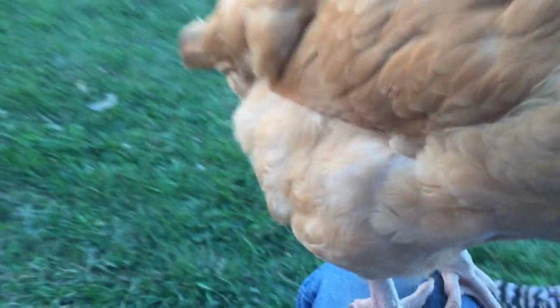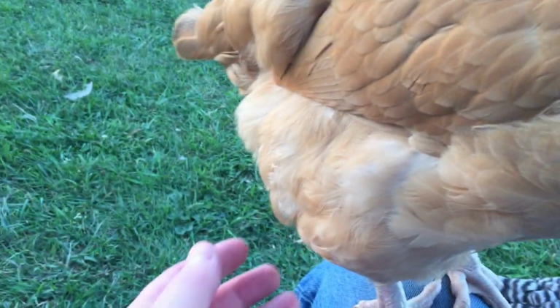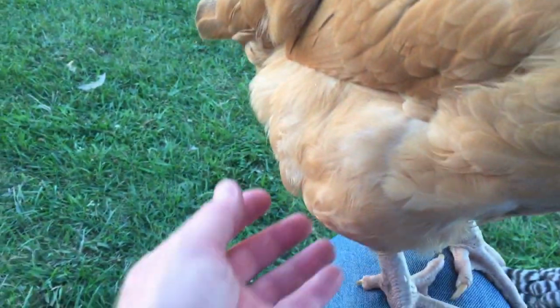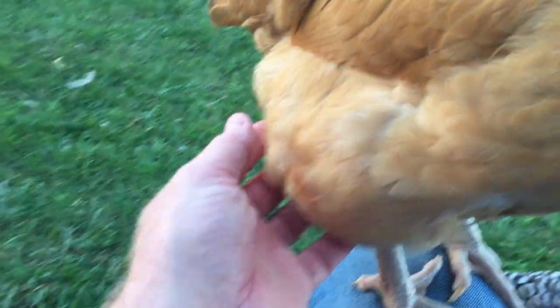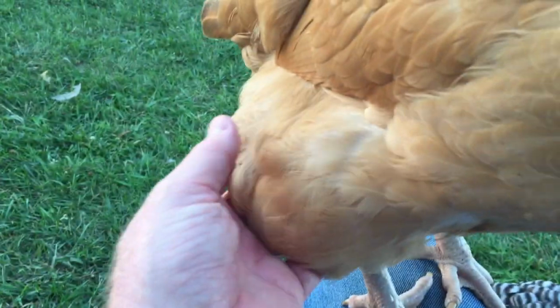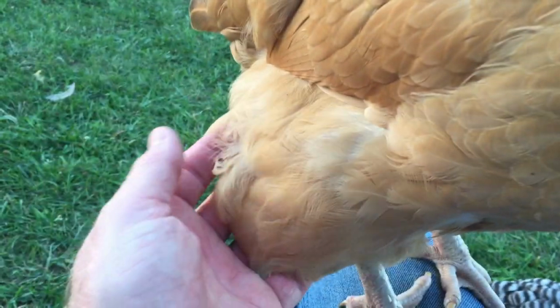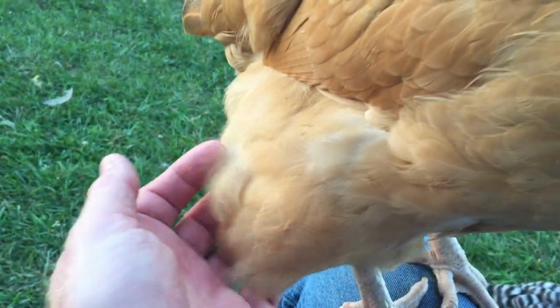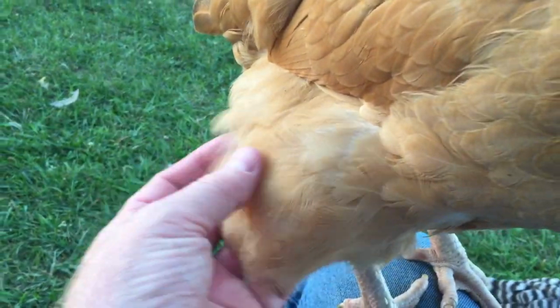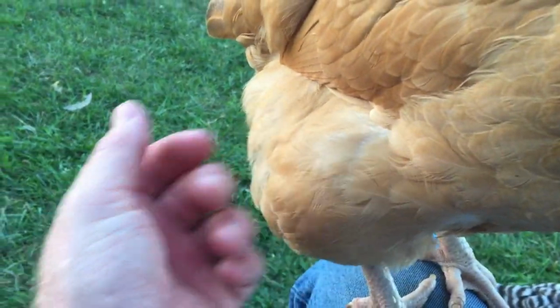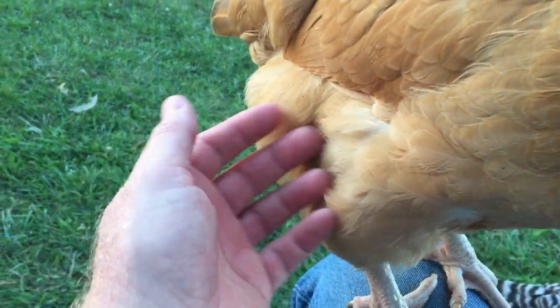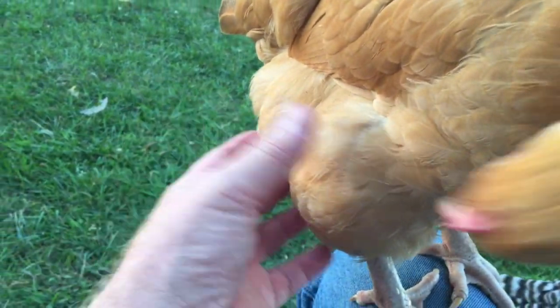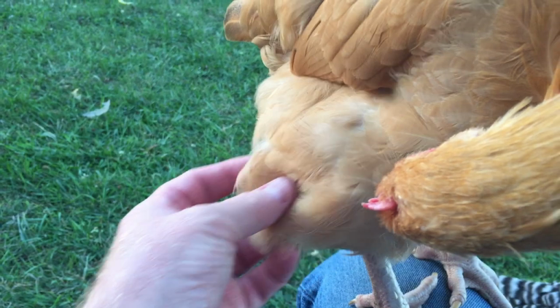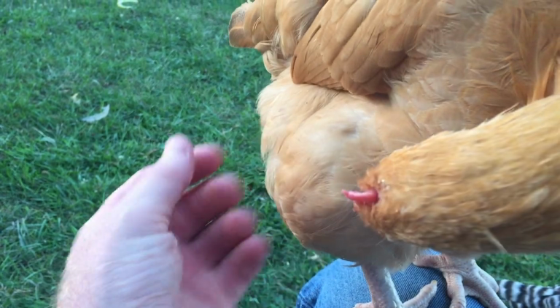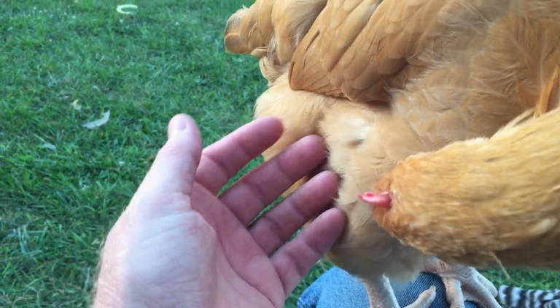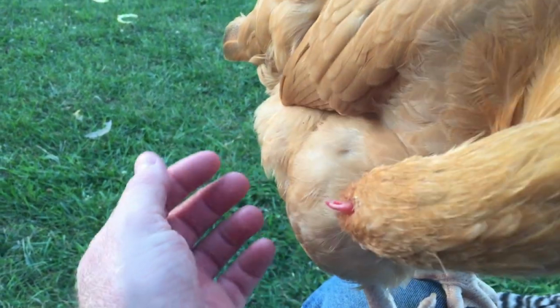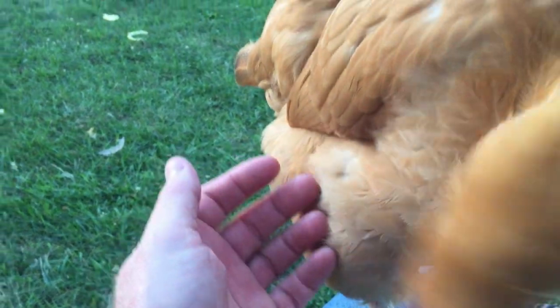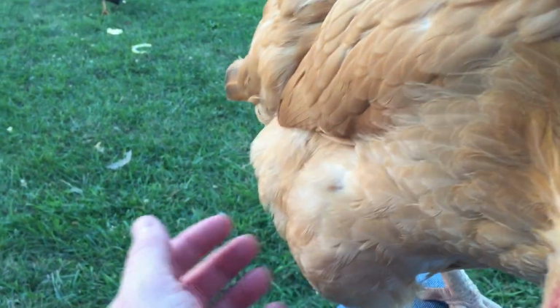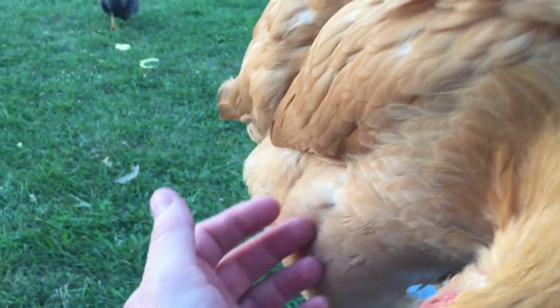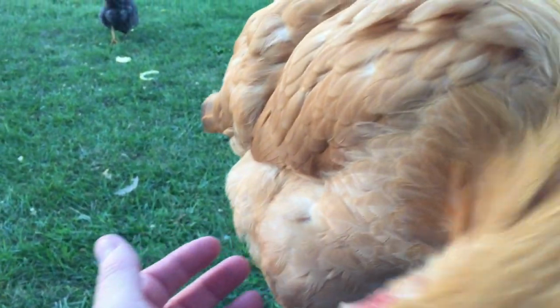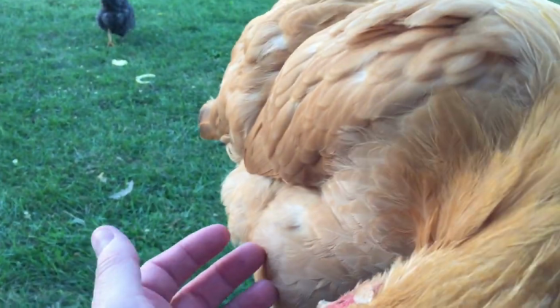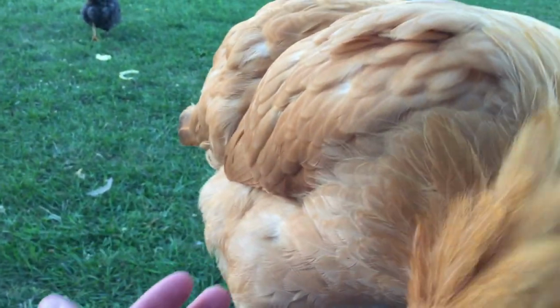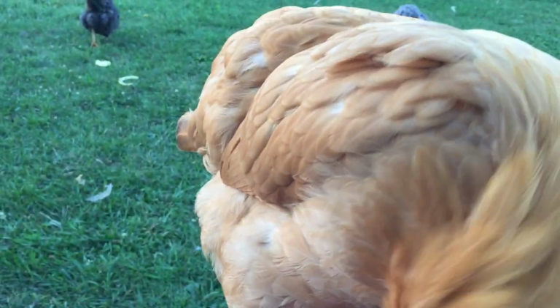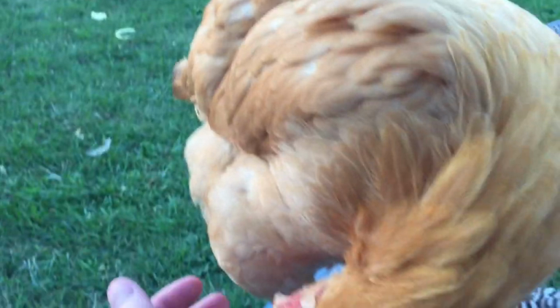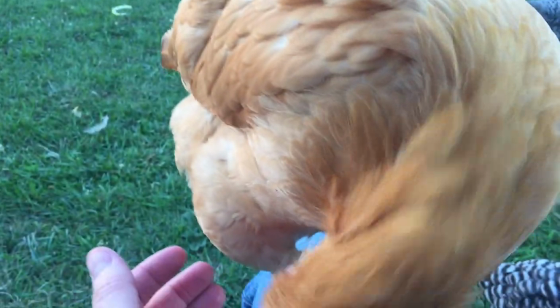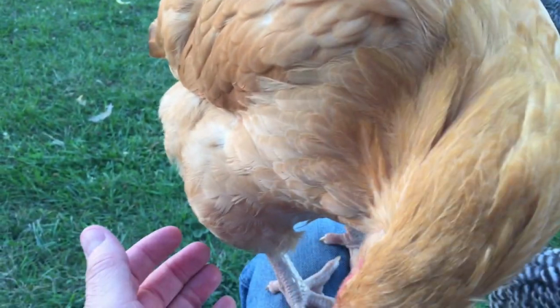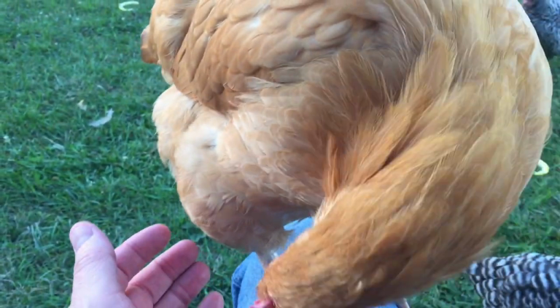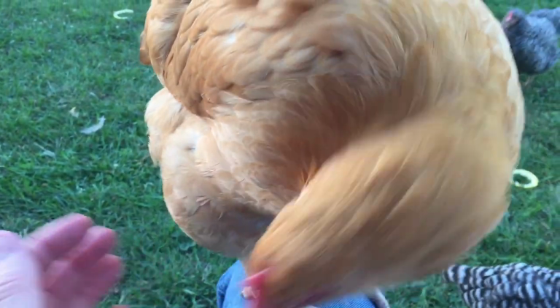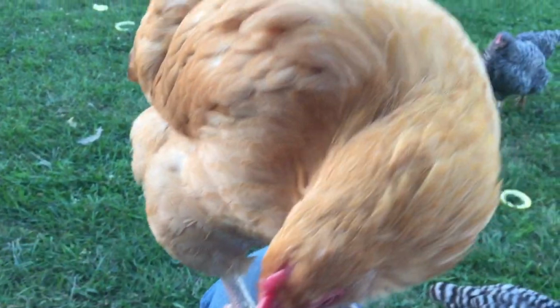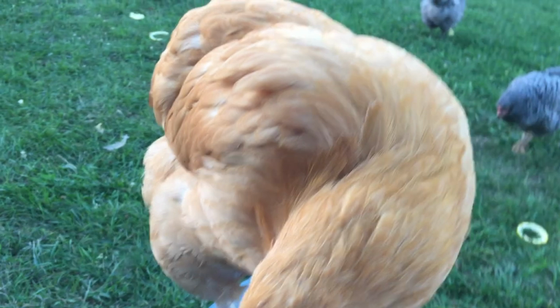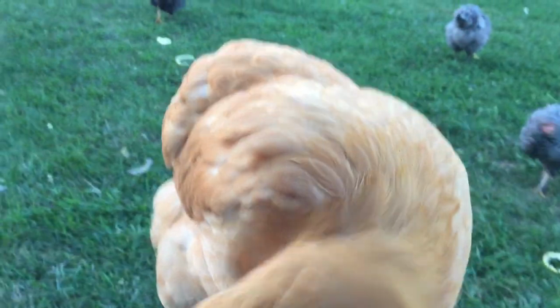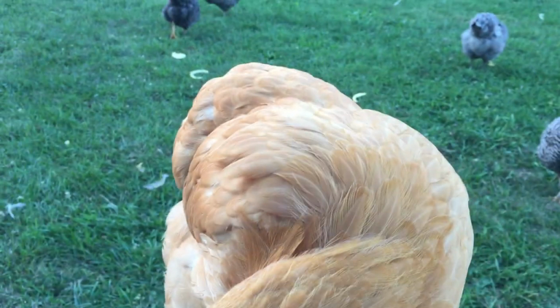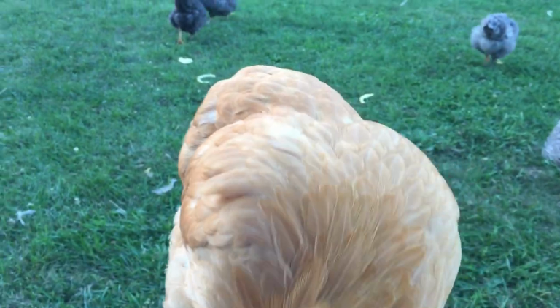Big fluffy butt. Those little downy-type feathers on the back. They're gorgeous birds.